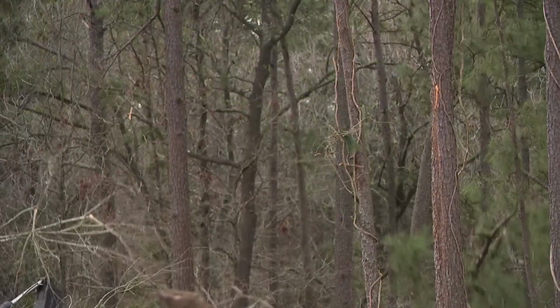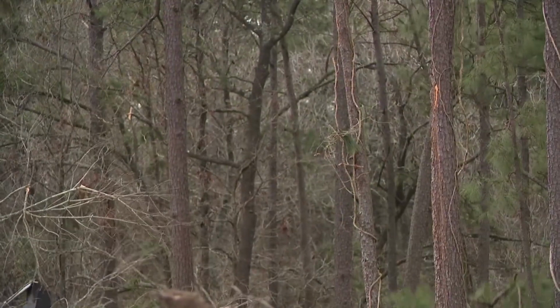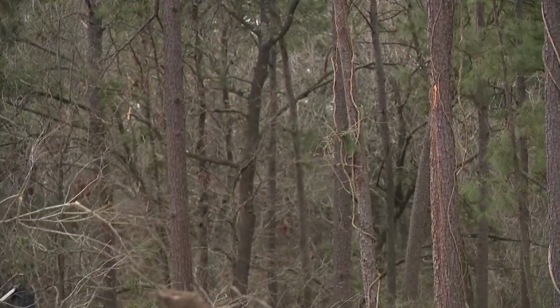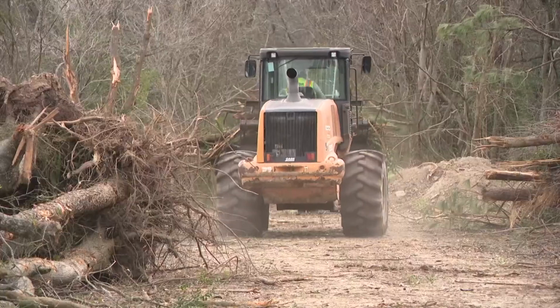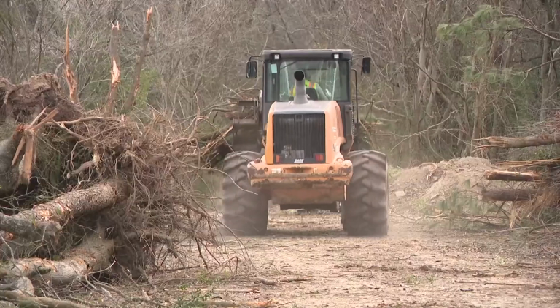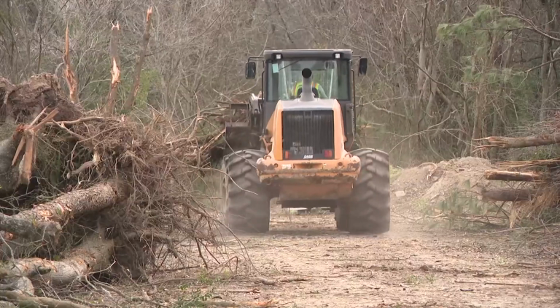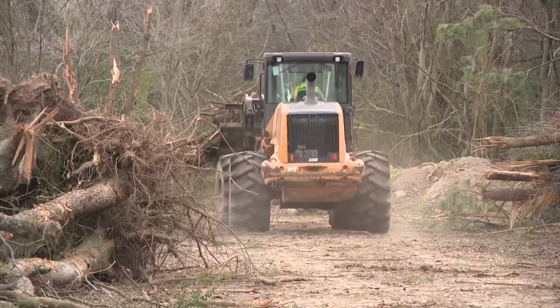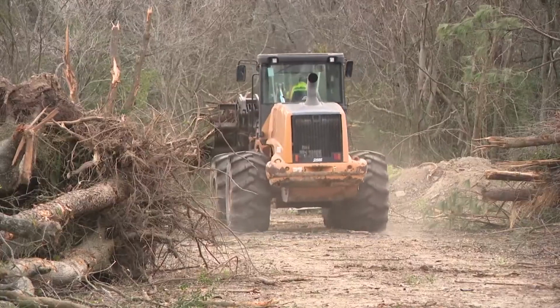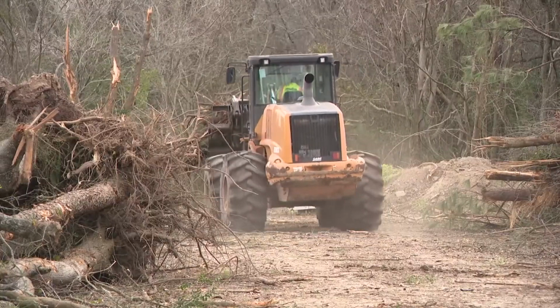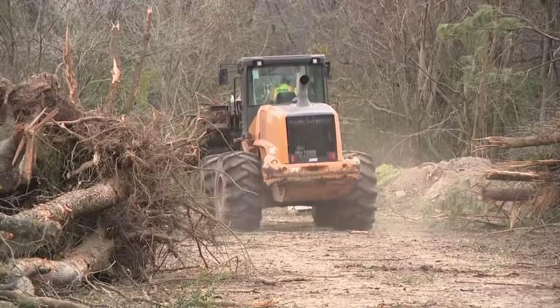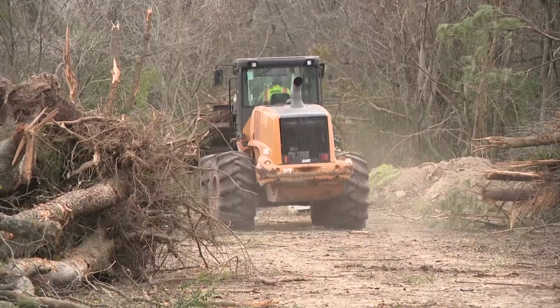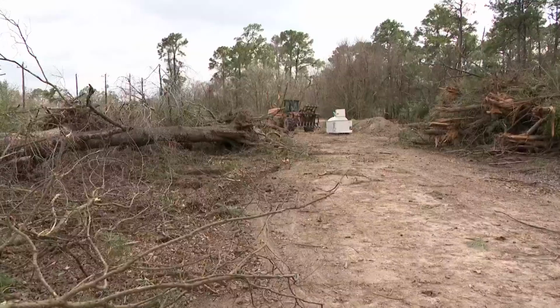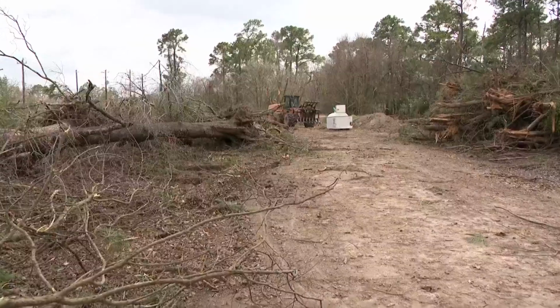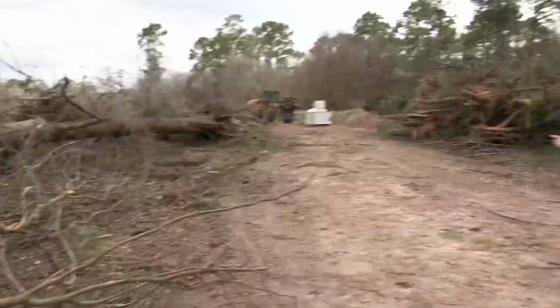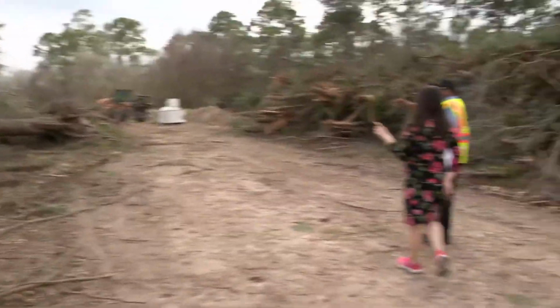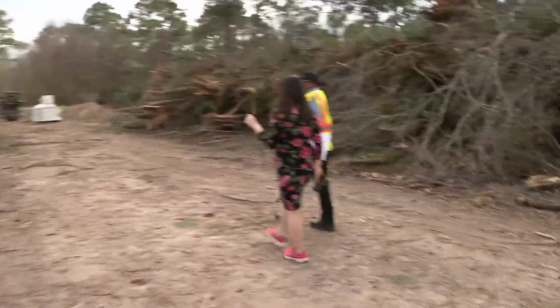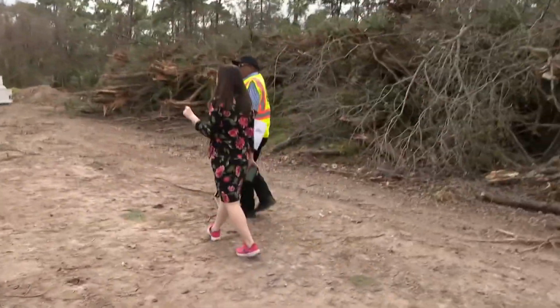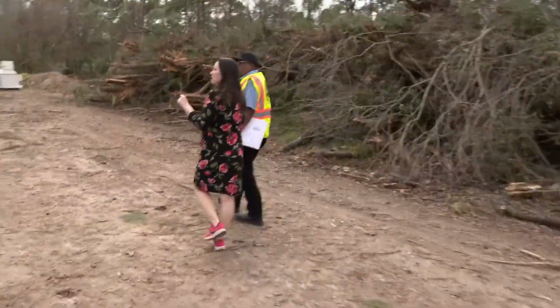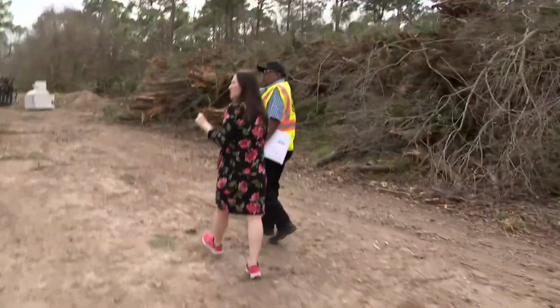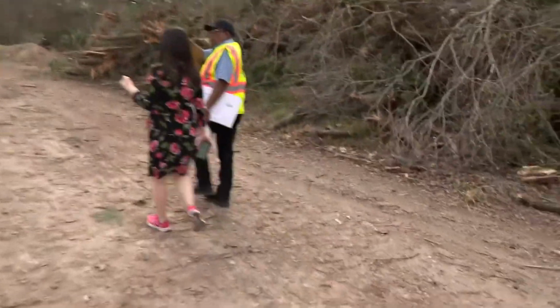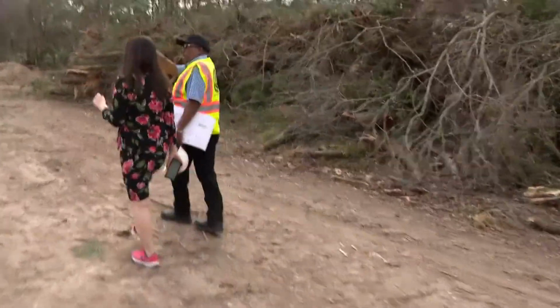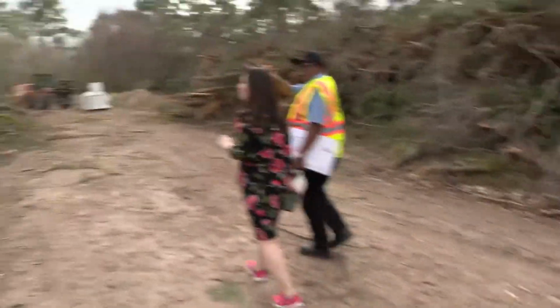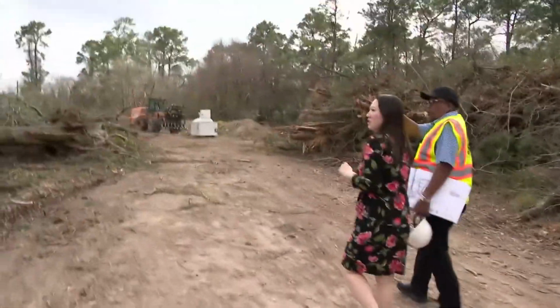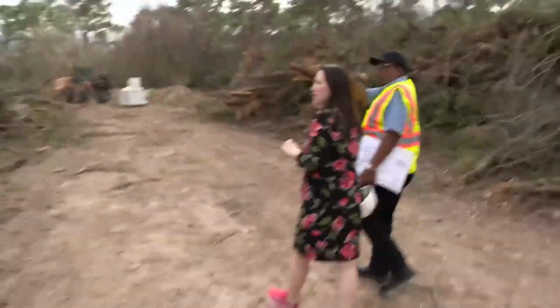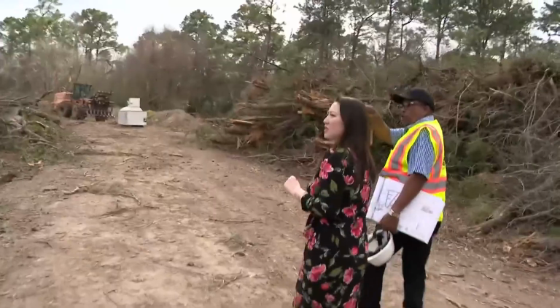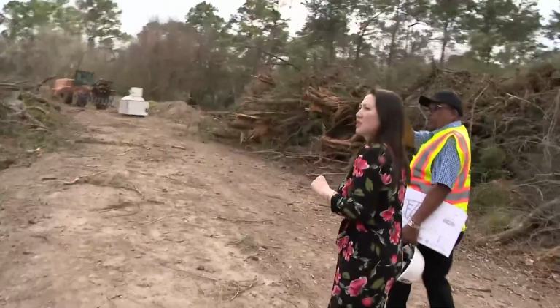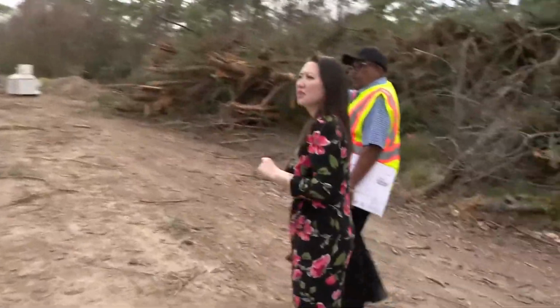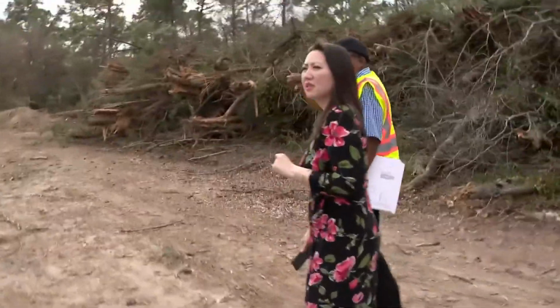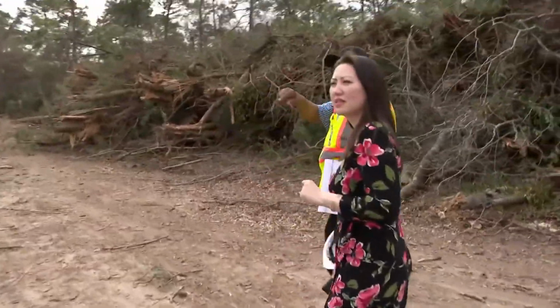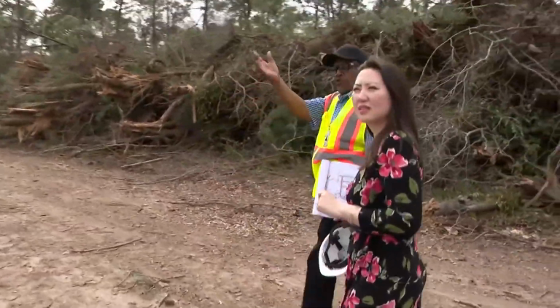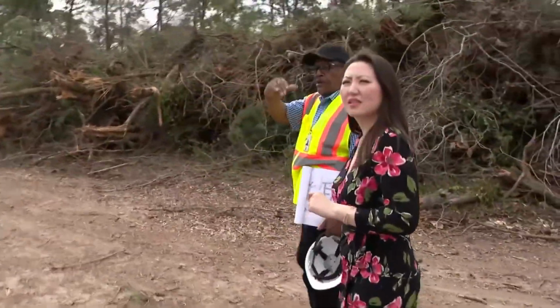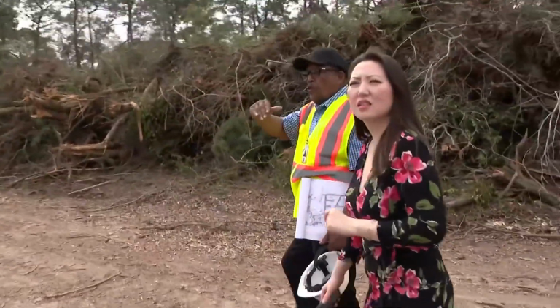Trees are being cleared and hauled away to make room for the future basin. You can see the cleared area starting to appear between the trees as they are moved.